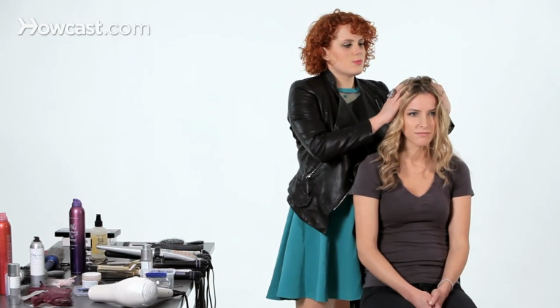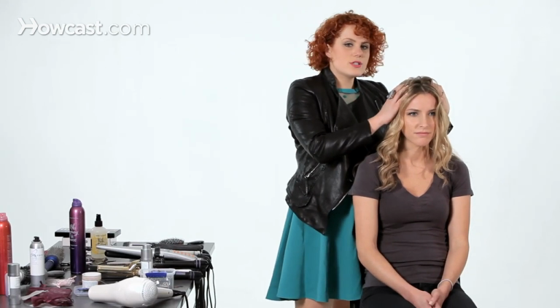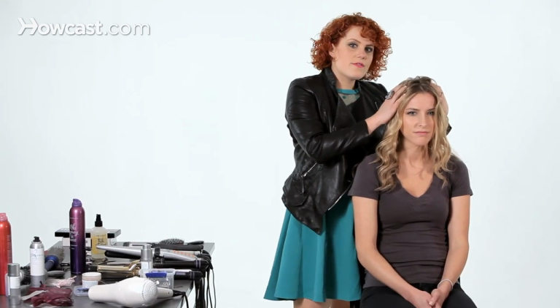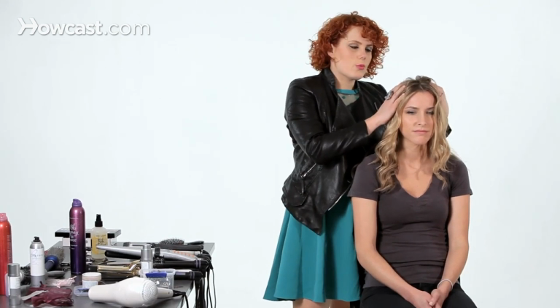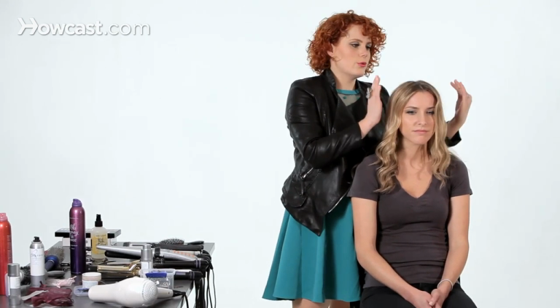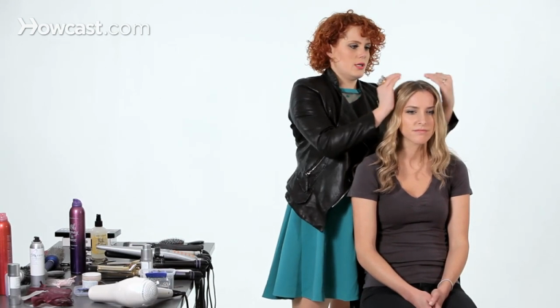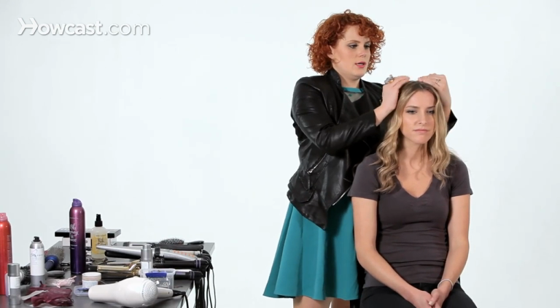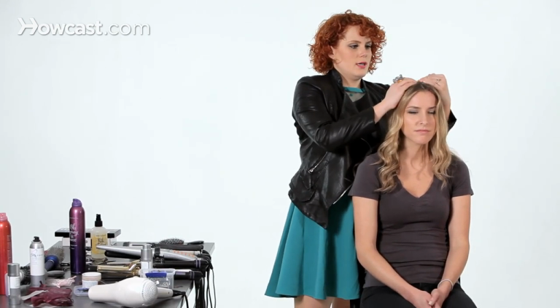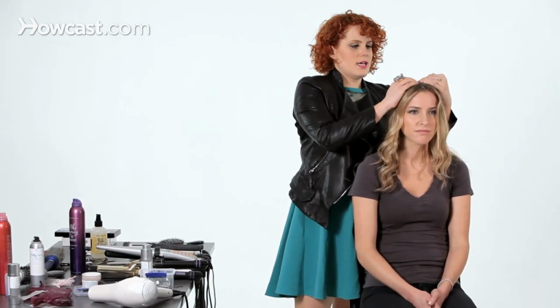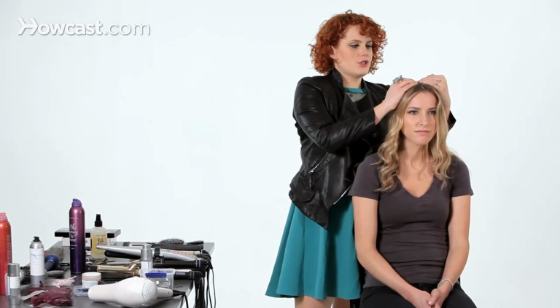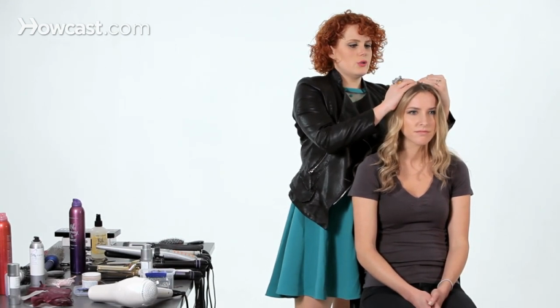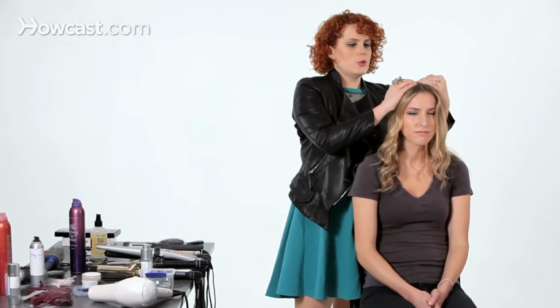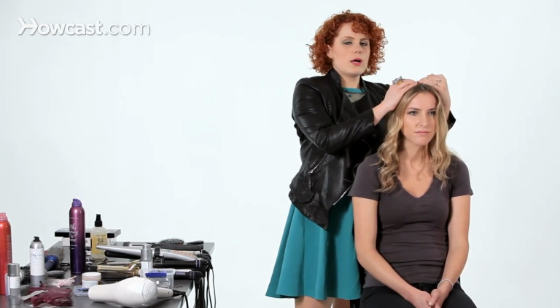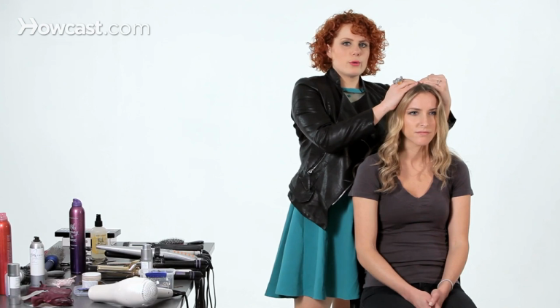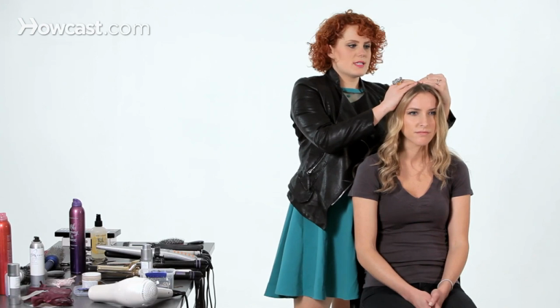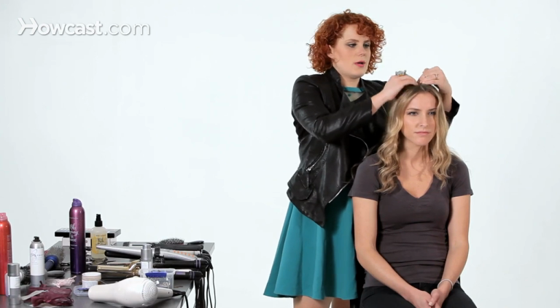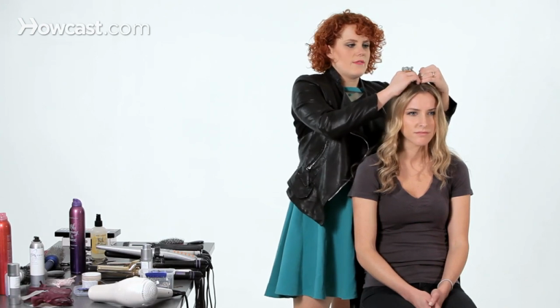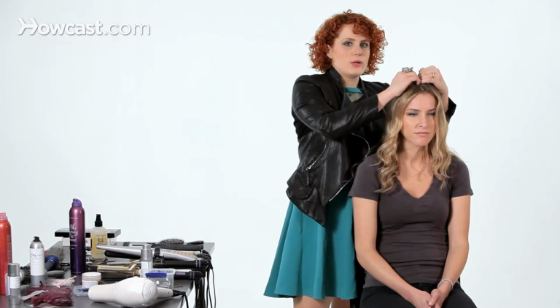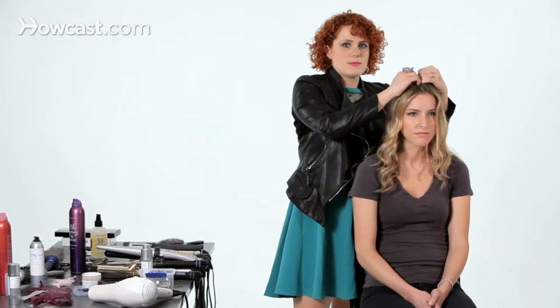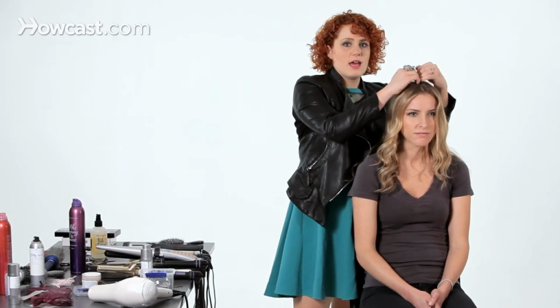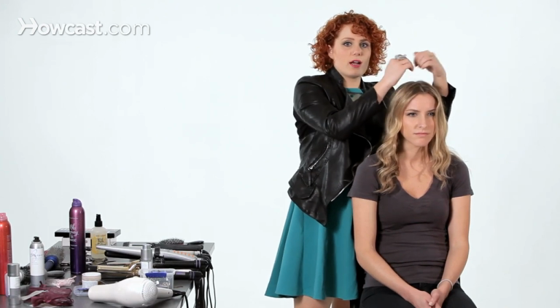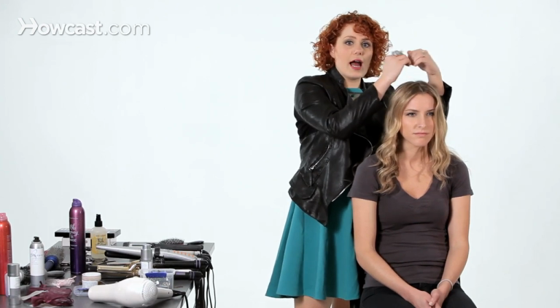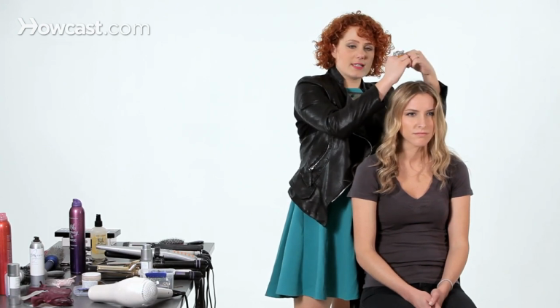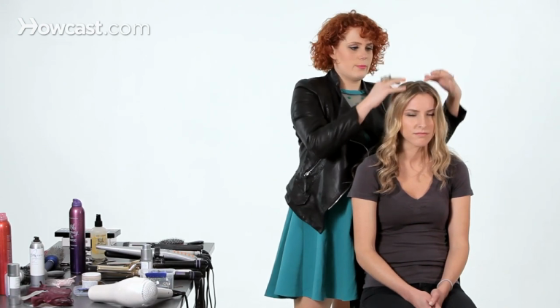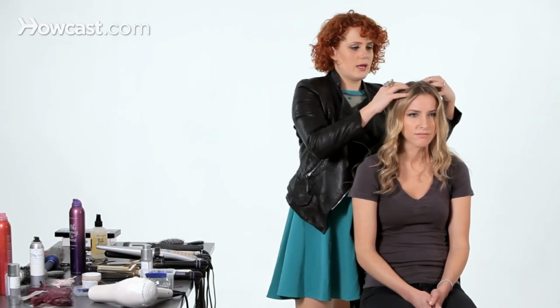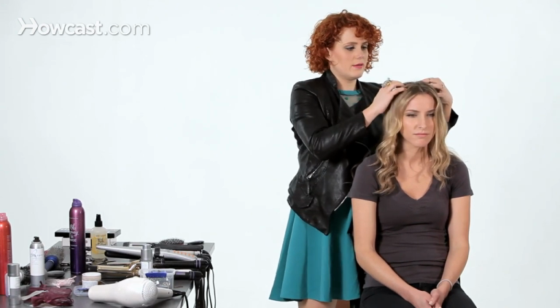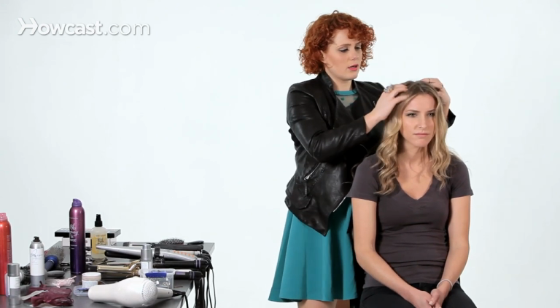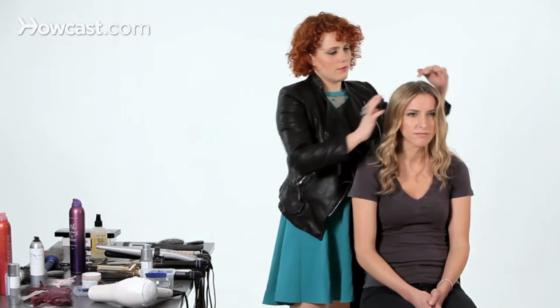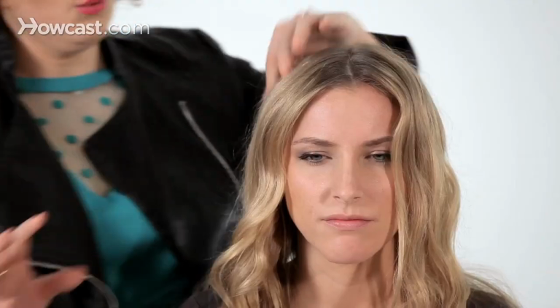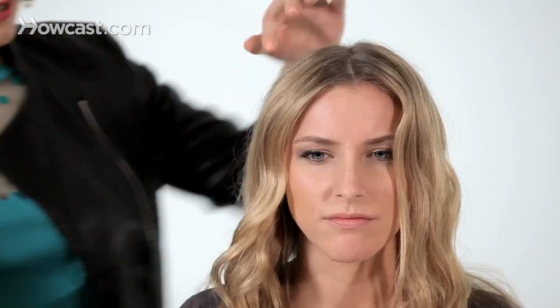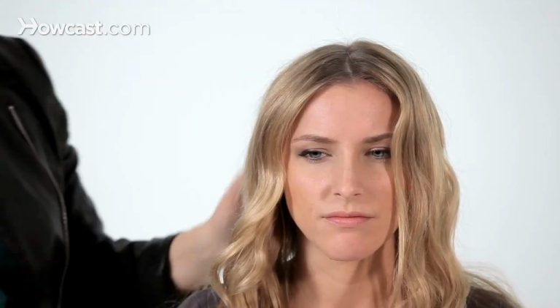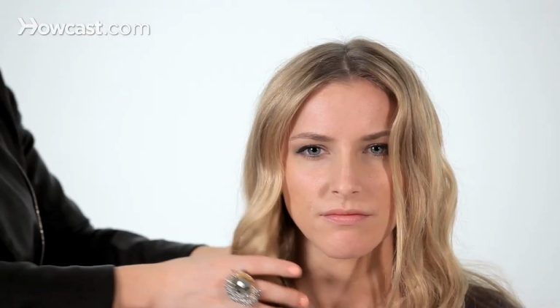Because once you lift that root, it takes your two roots that you have and puts them together and hides them behind the color that you want exposed.